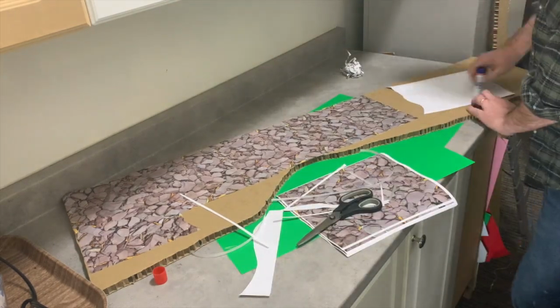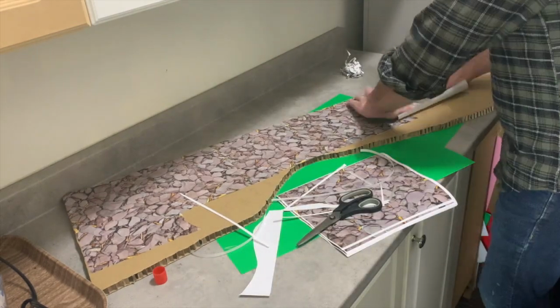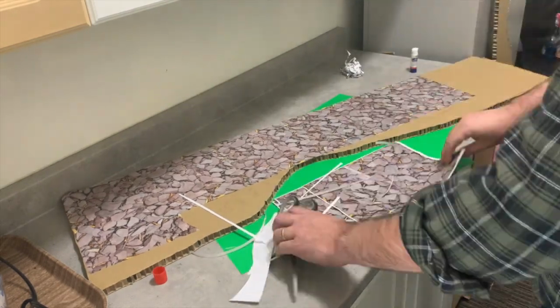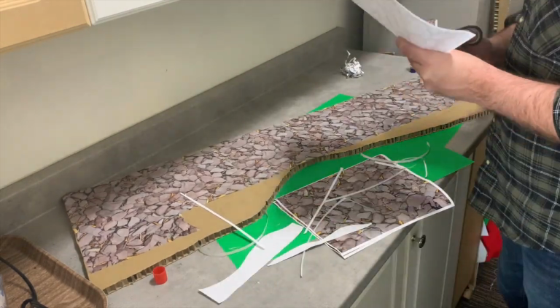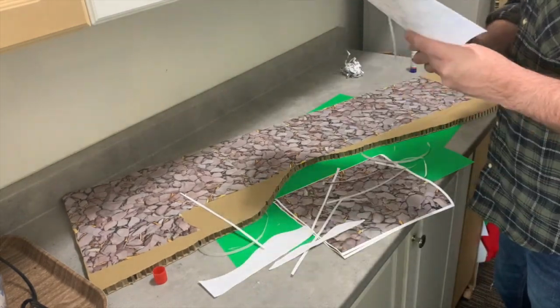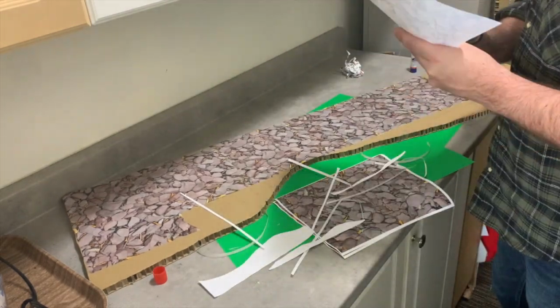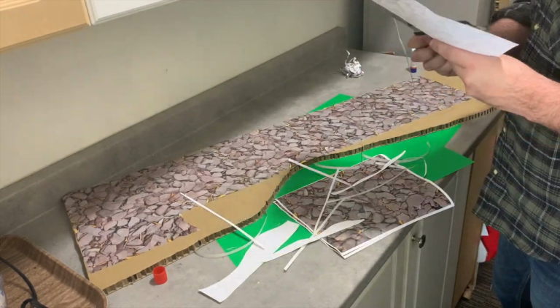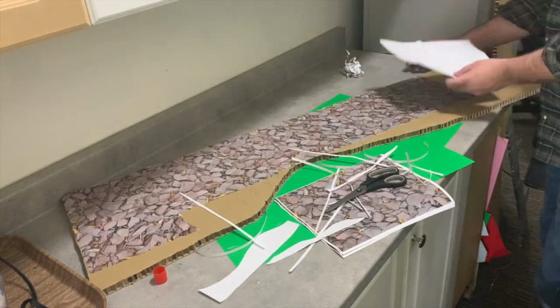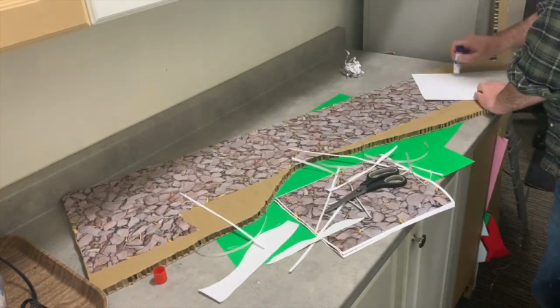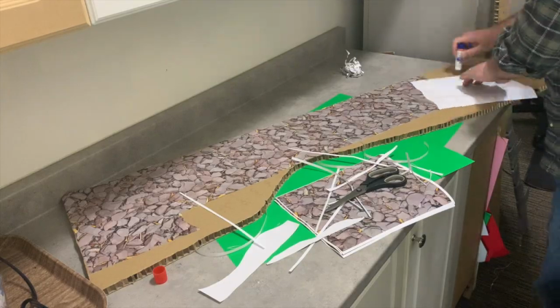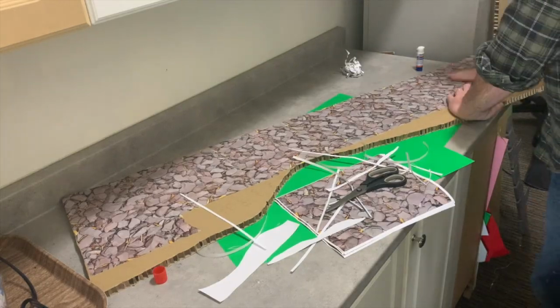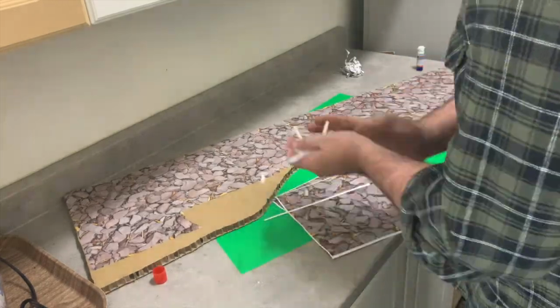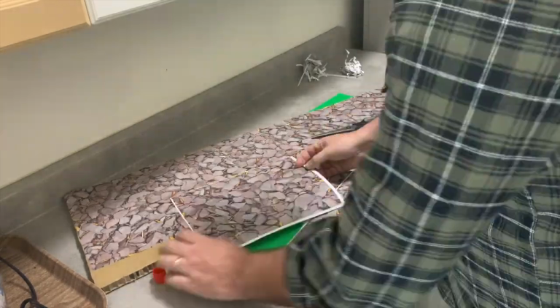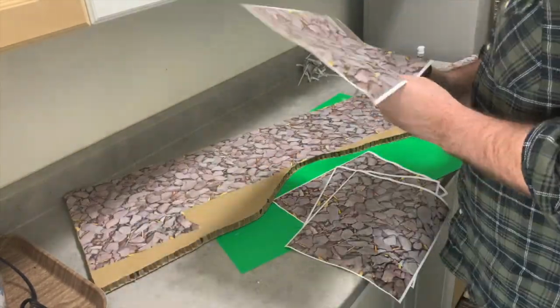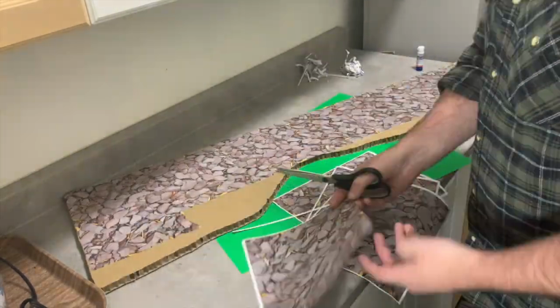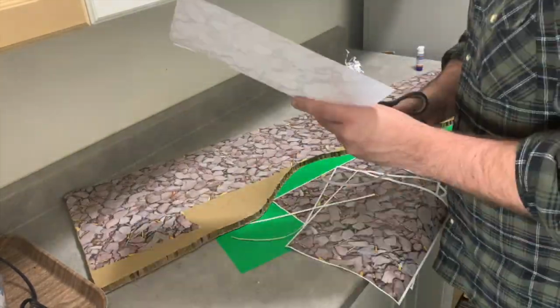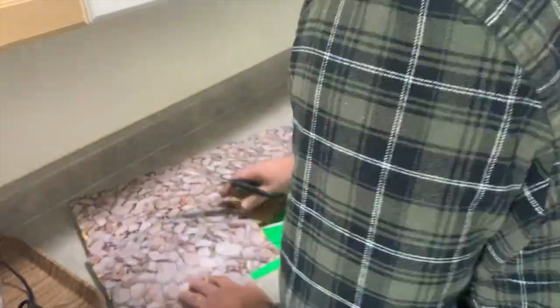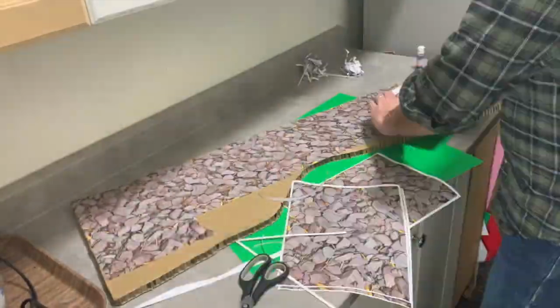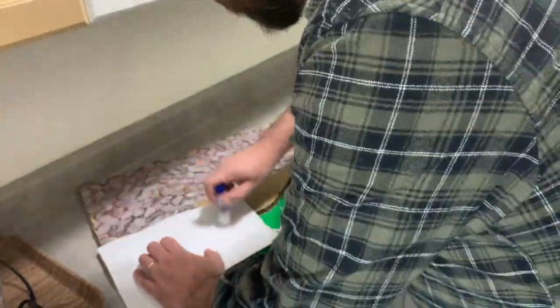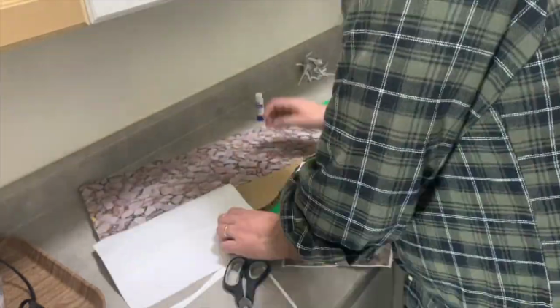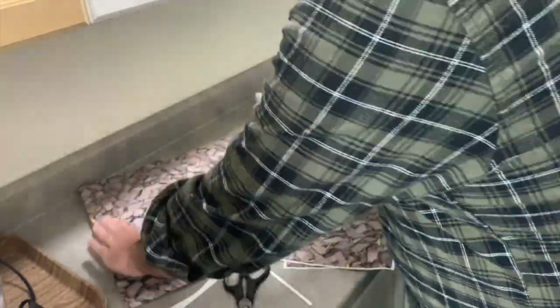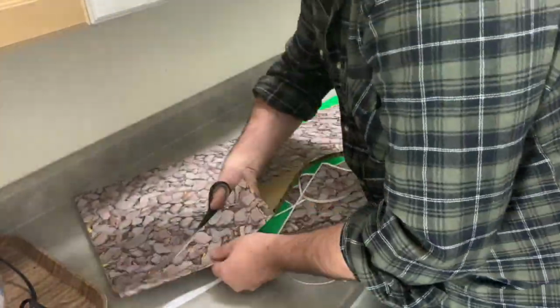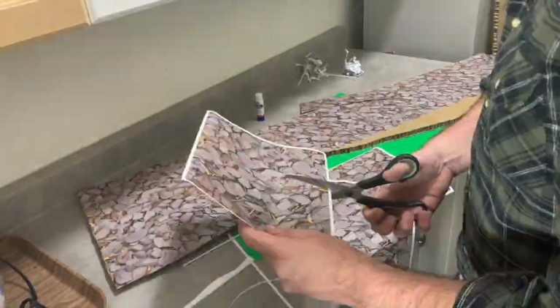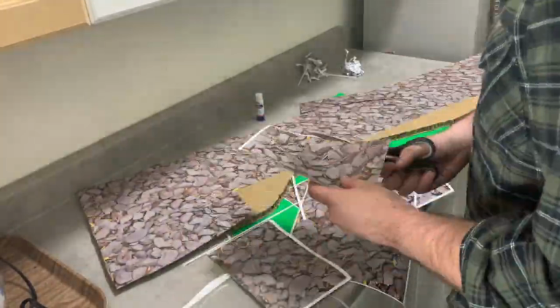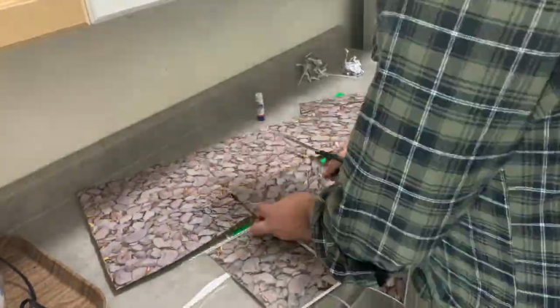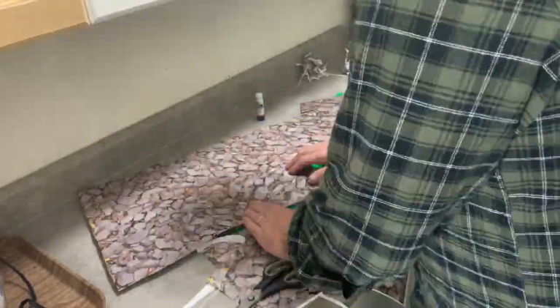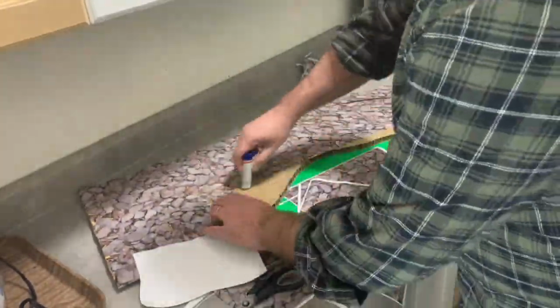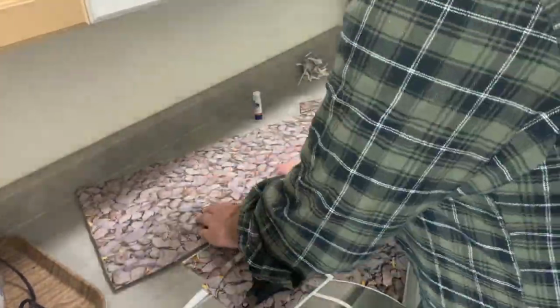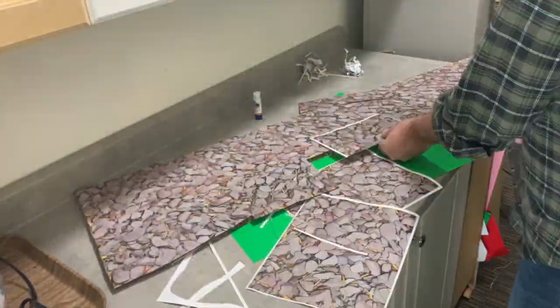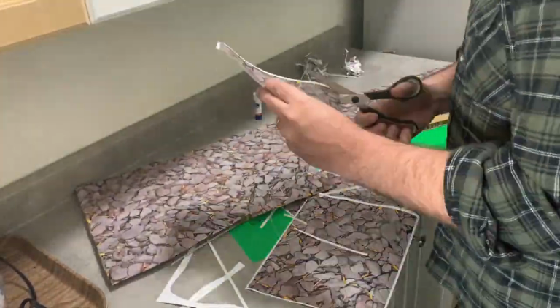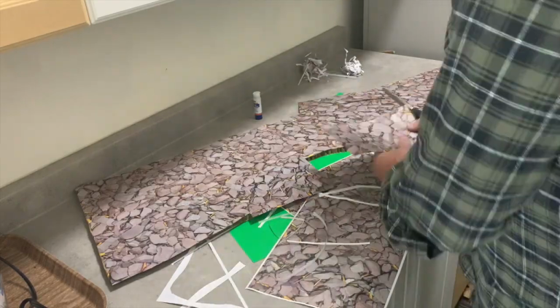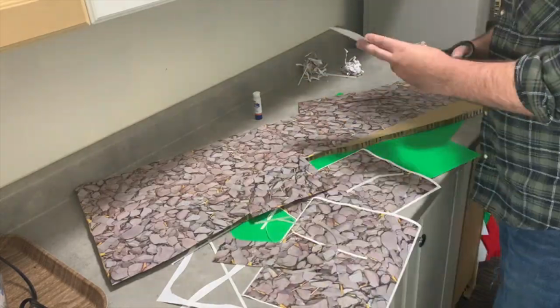This looks great — I'm really excited and happy with this method. It works really well. Using a glue stick, we're just going to glue down these papers to the cardboard. Once we have them all glued down, we'll trim them up and we should be off to the races.